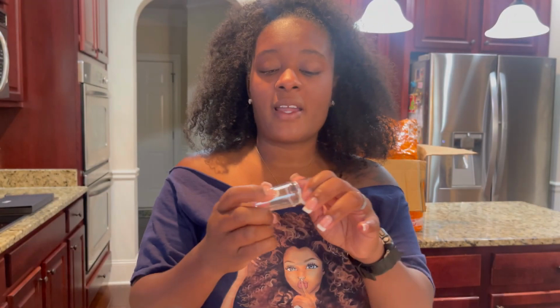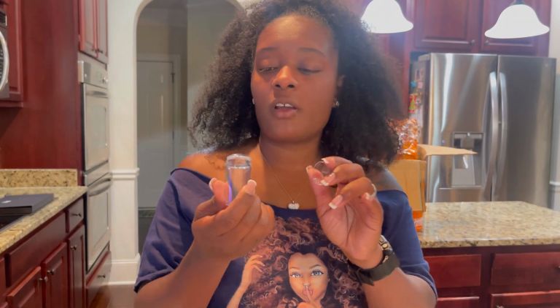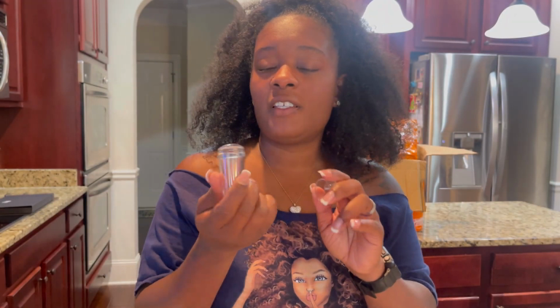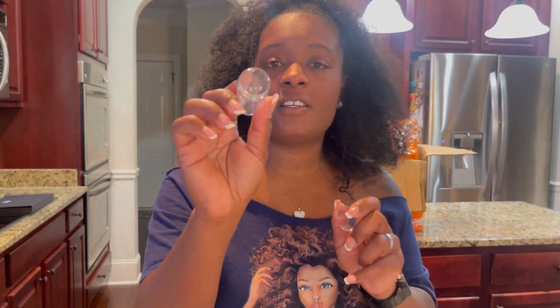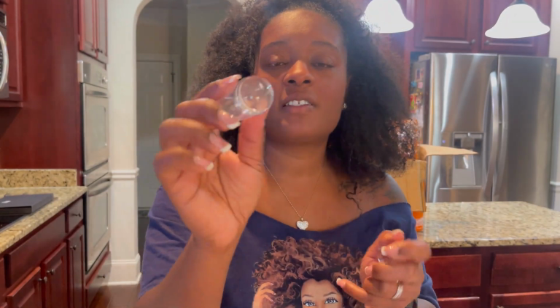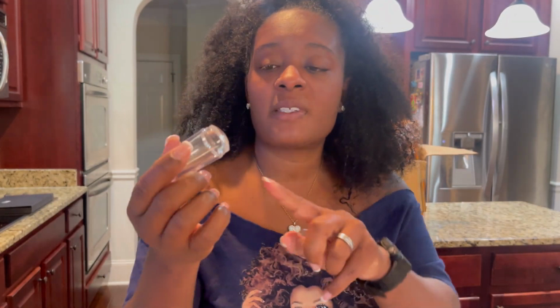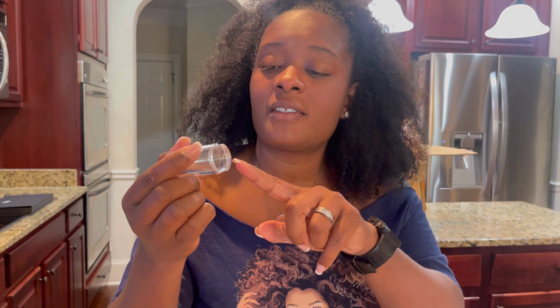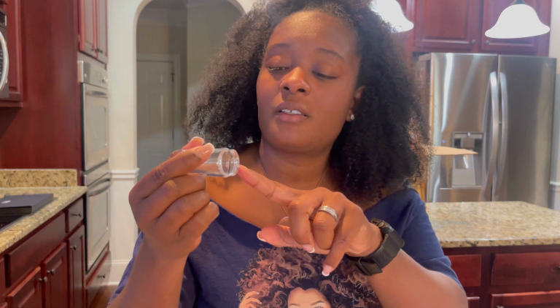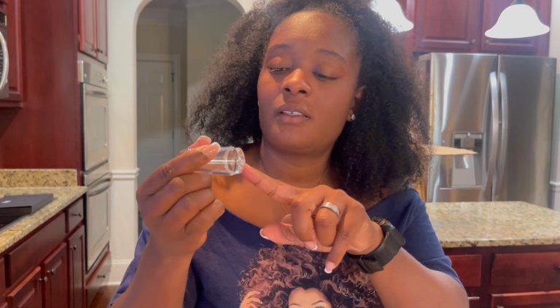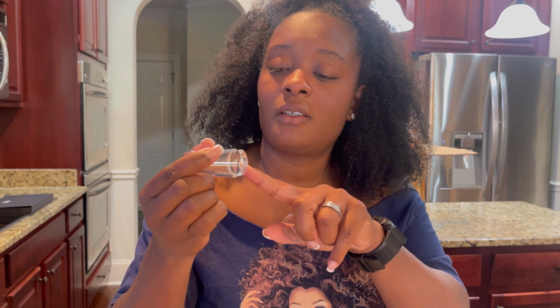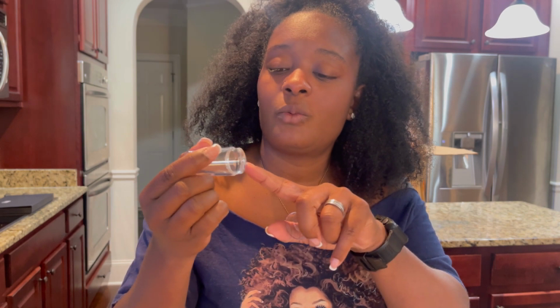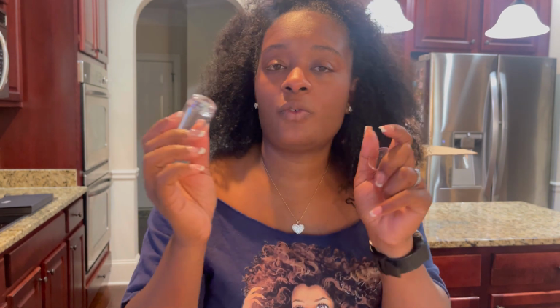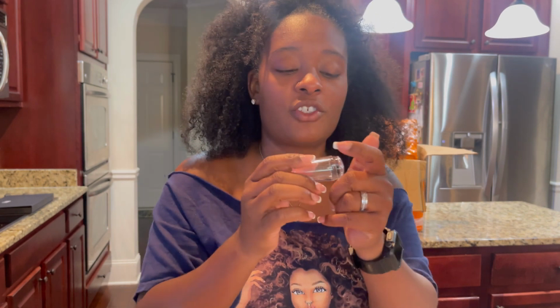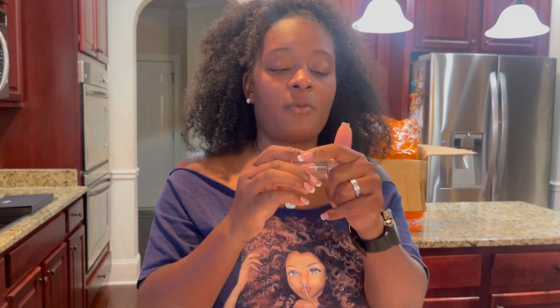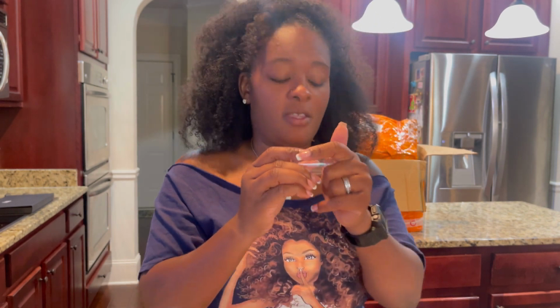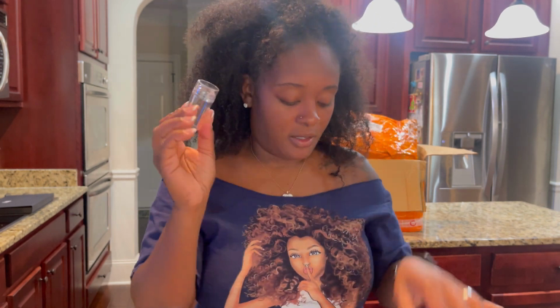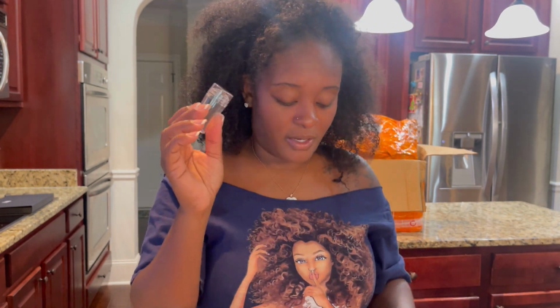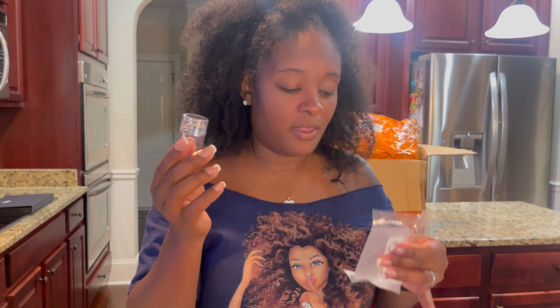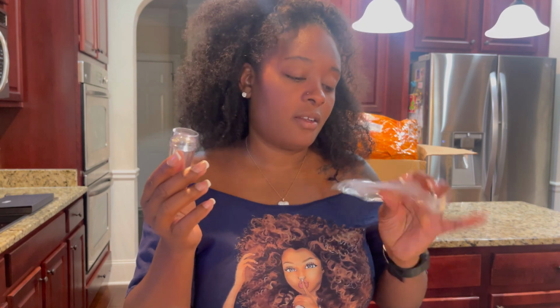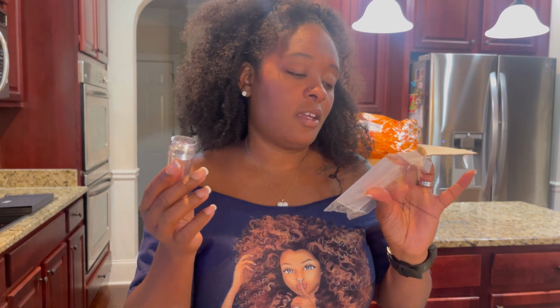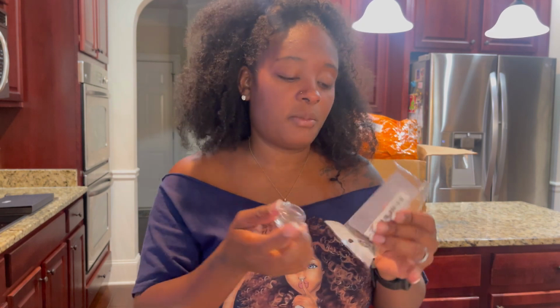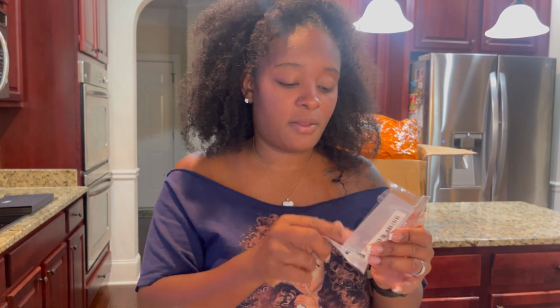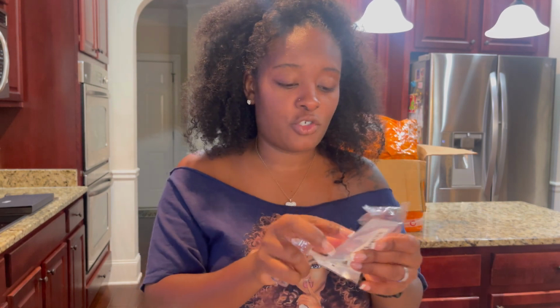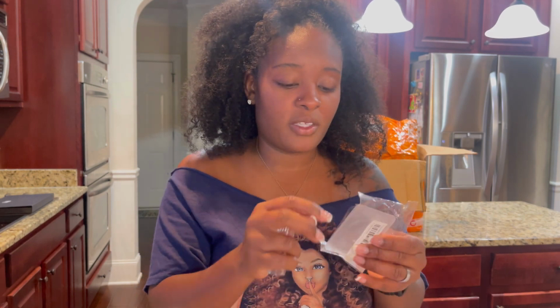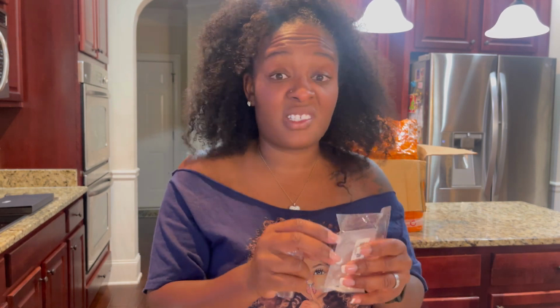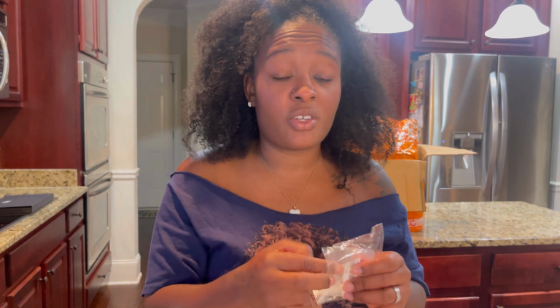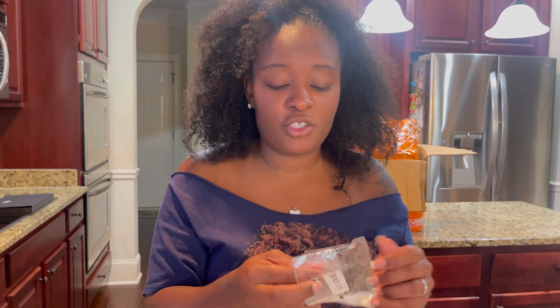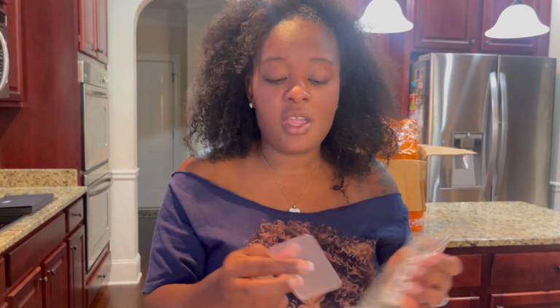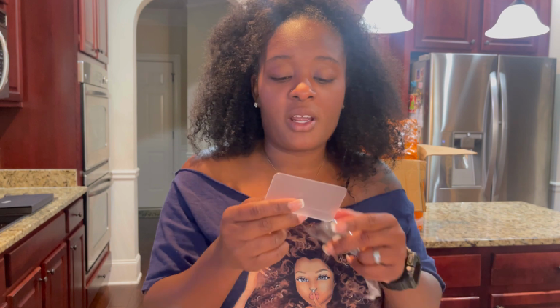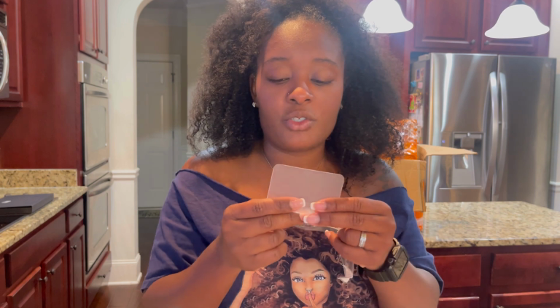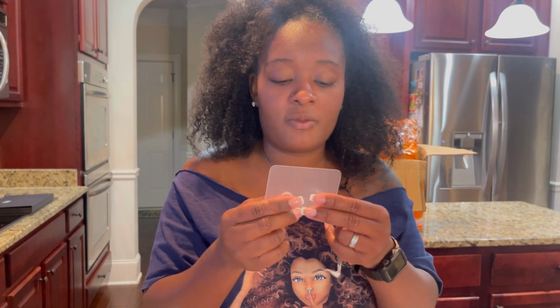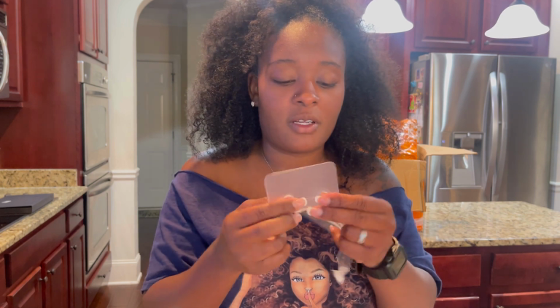I got one of these nail stamps — for doing French and stuff with. It comes with something else too, but I'm not sure what it is. I'm going to have to go on YouTube and figure it out.